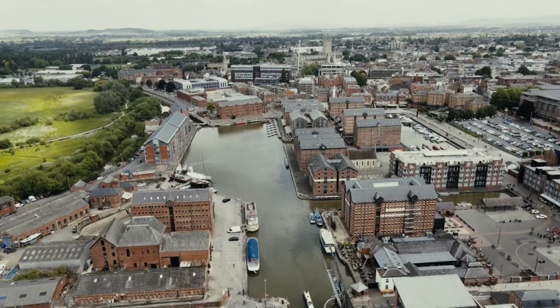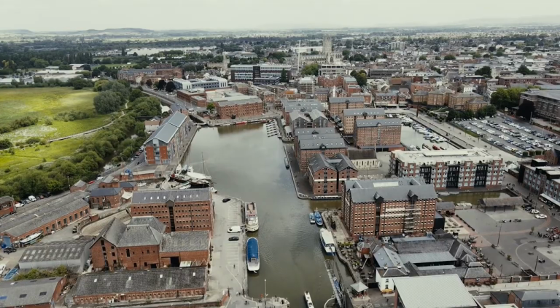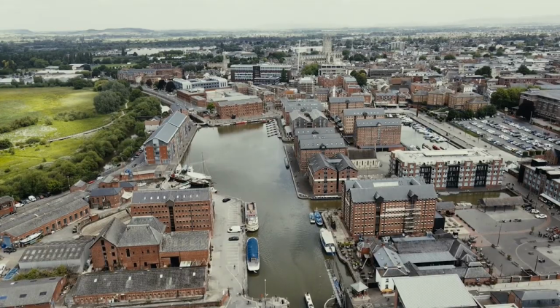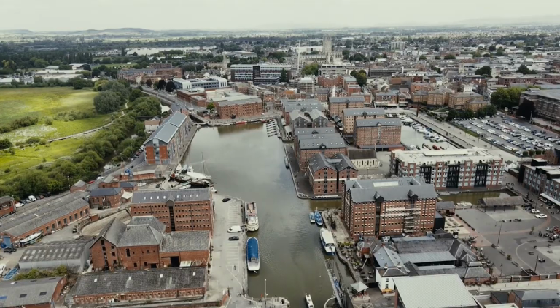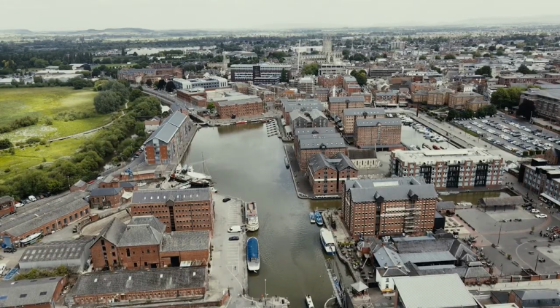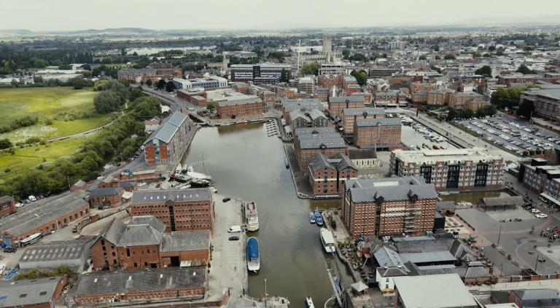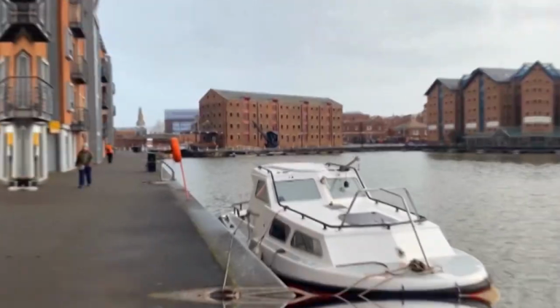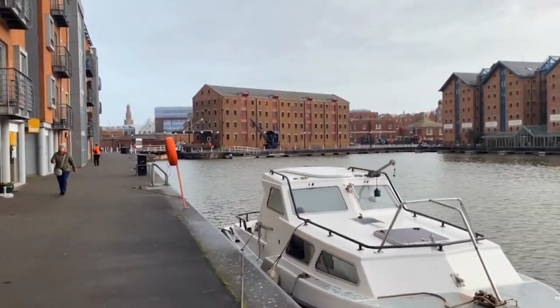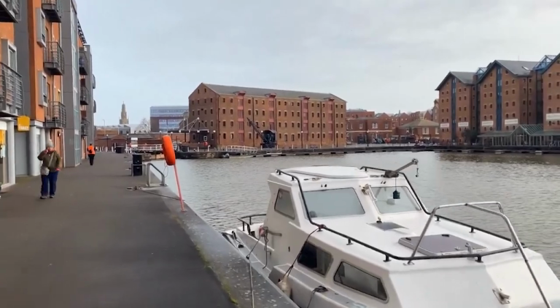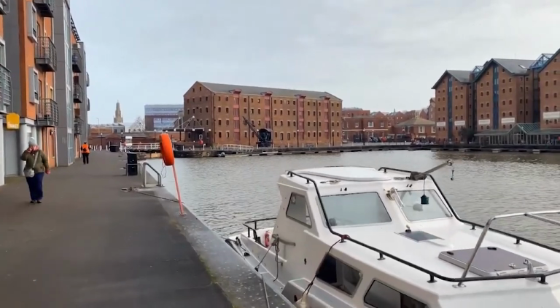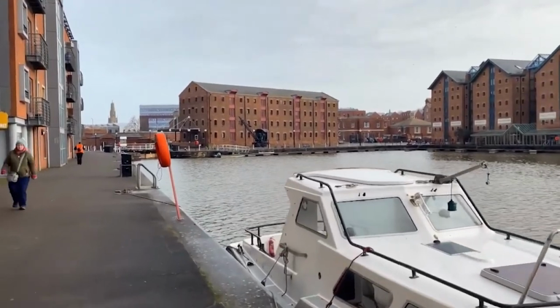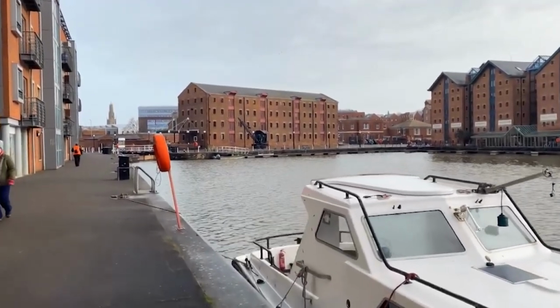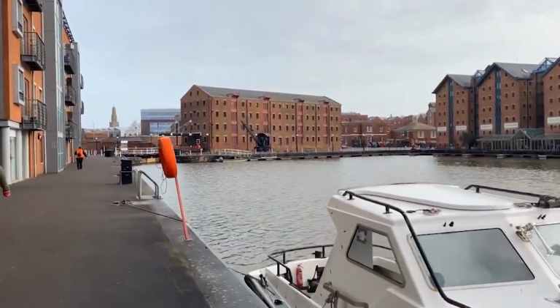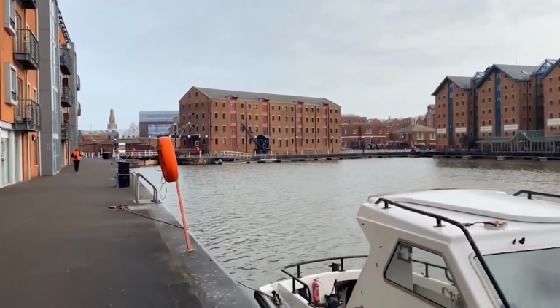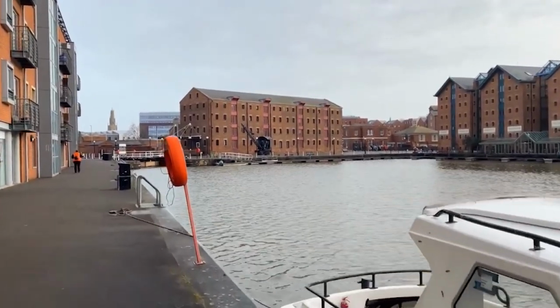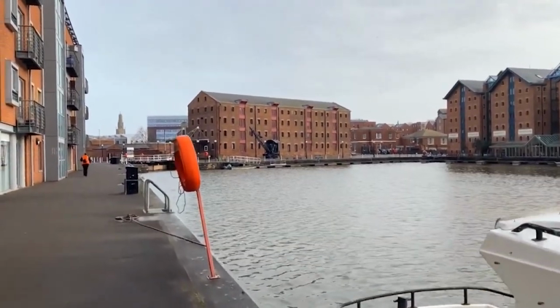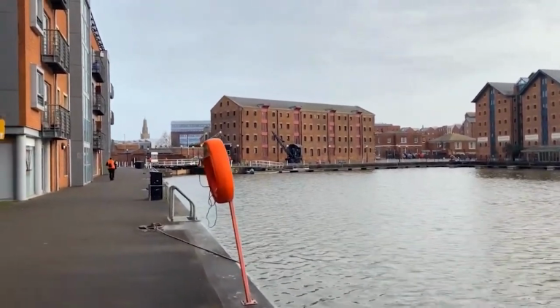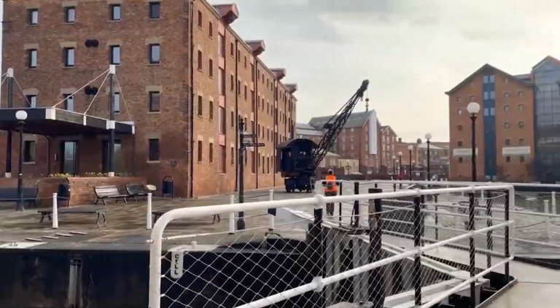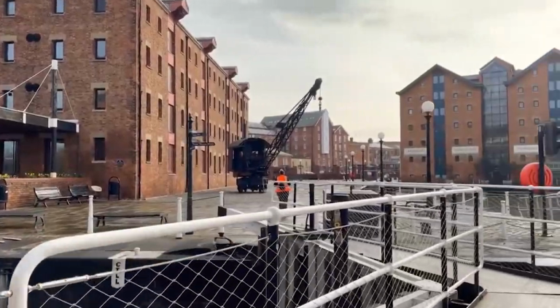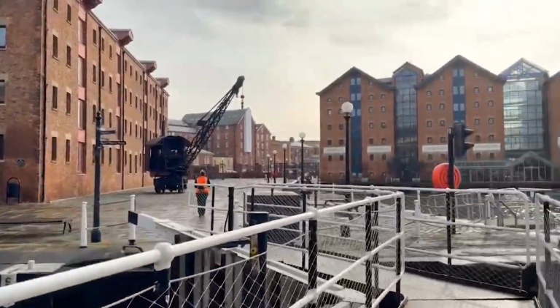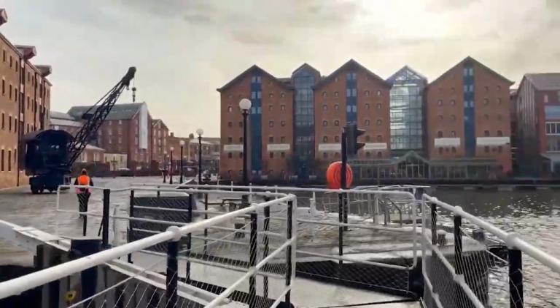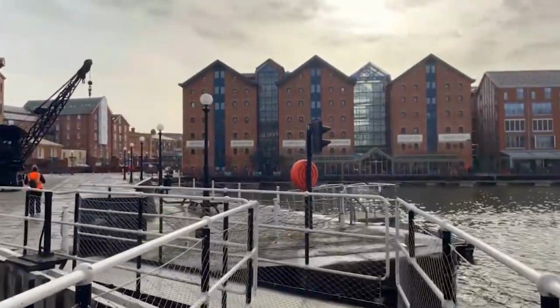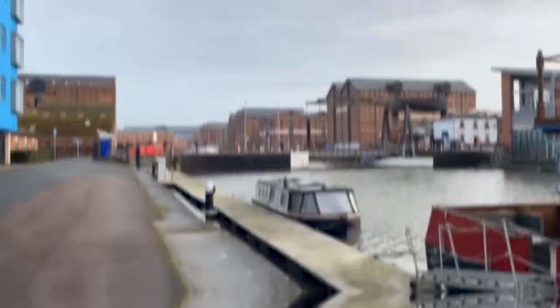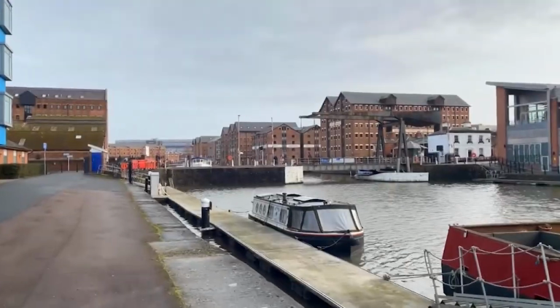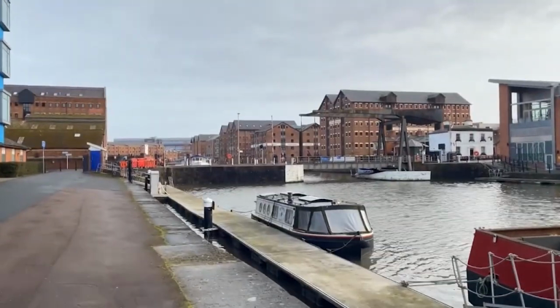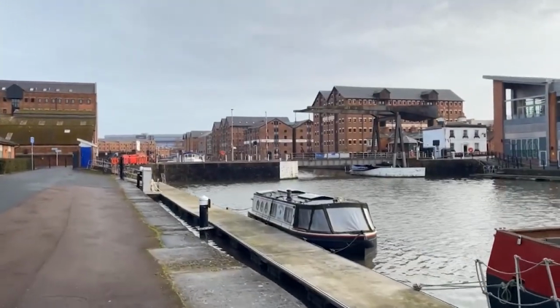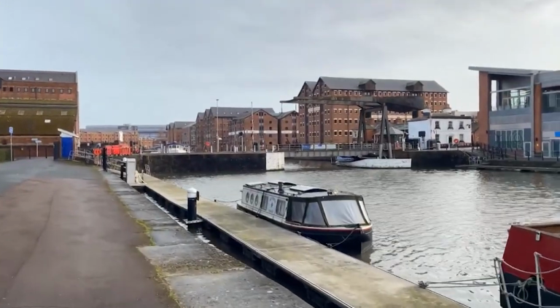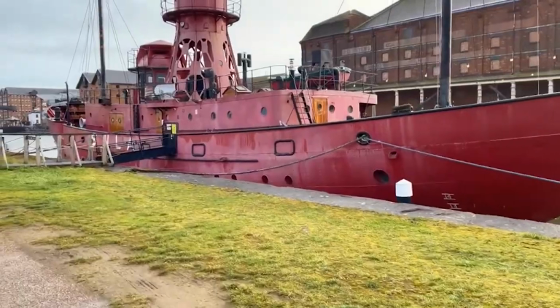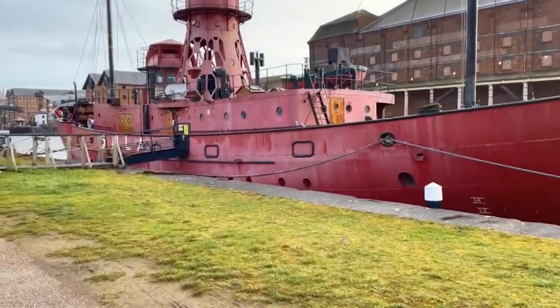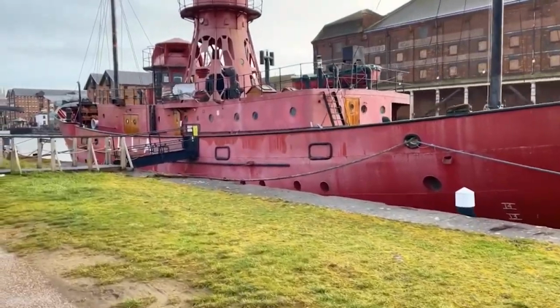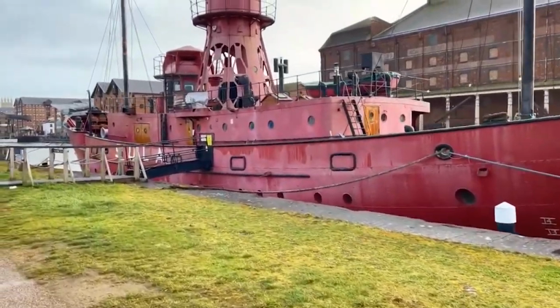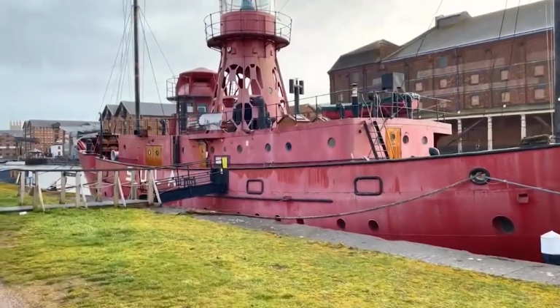These docks have undergone a remarkable transformation, evolving from a vital port into a thriving center of activity and entertainment. To add an extra touch of magic to your visit, you can also go on board tours or cruises along the neighboring waterways.